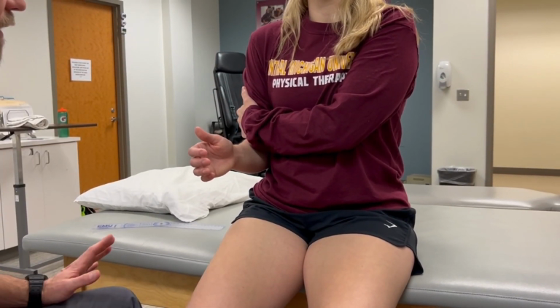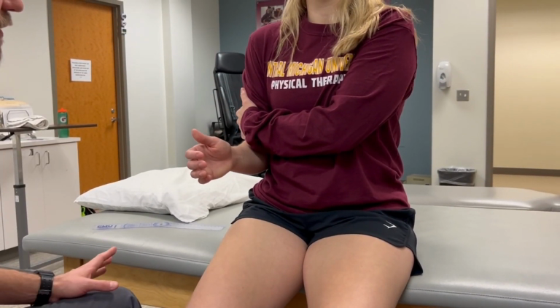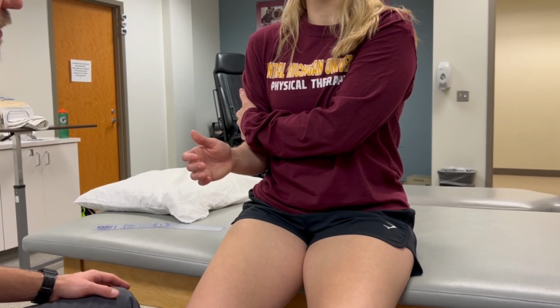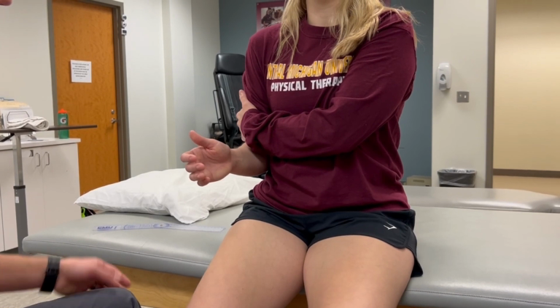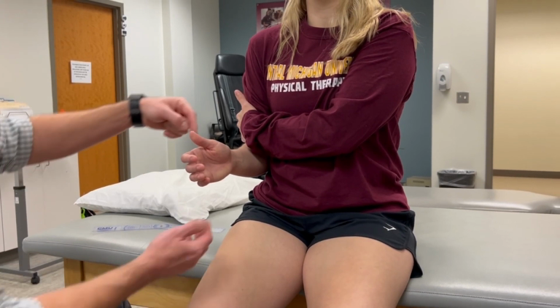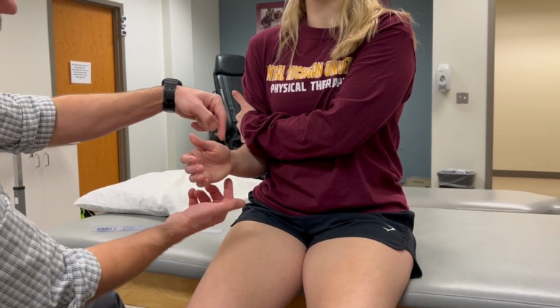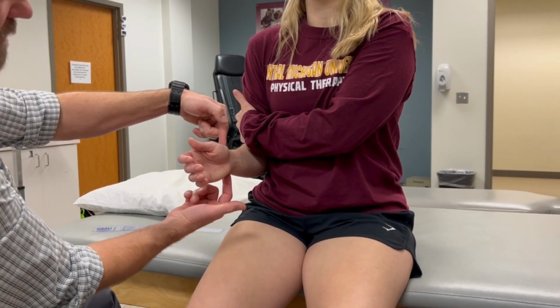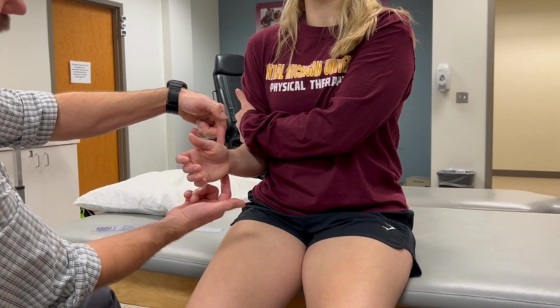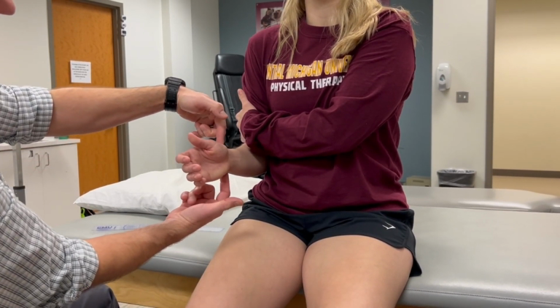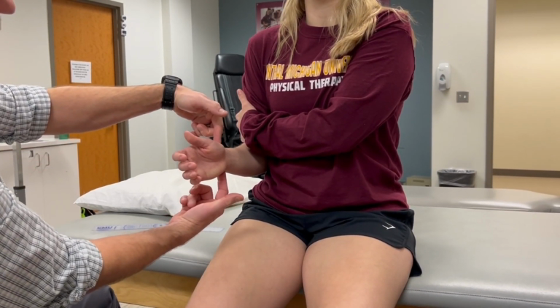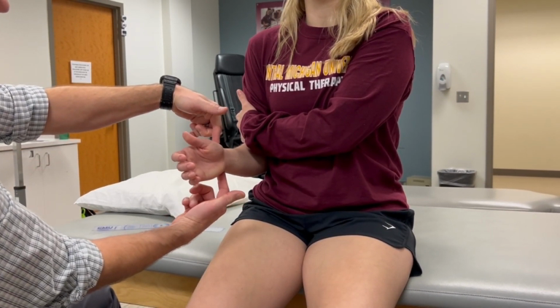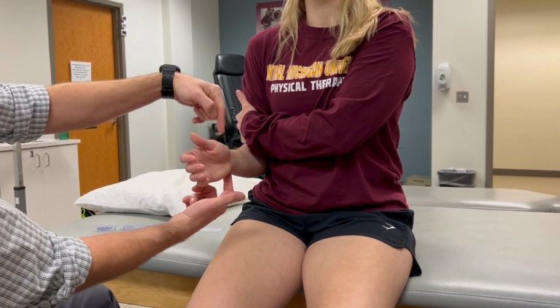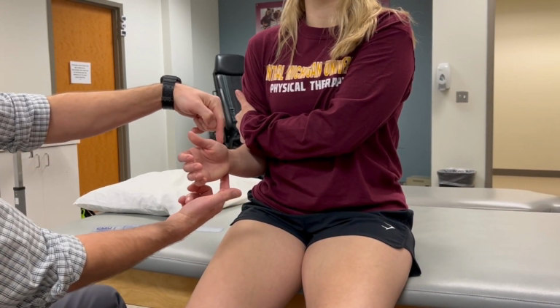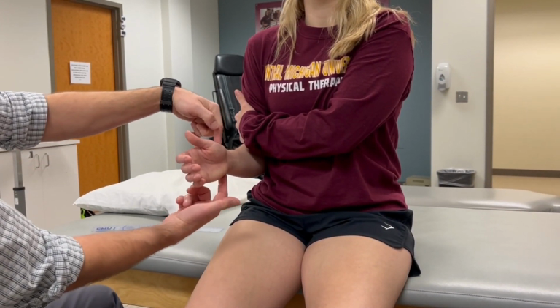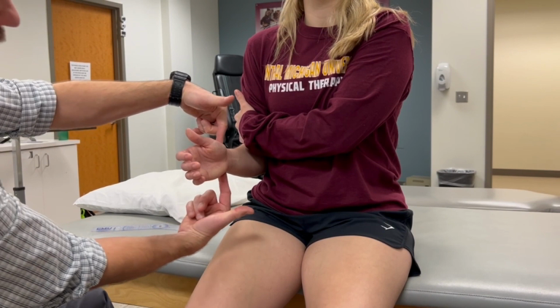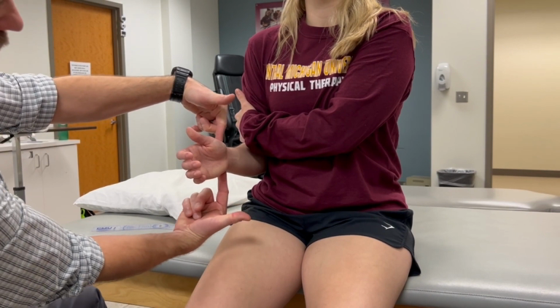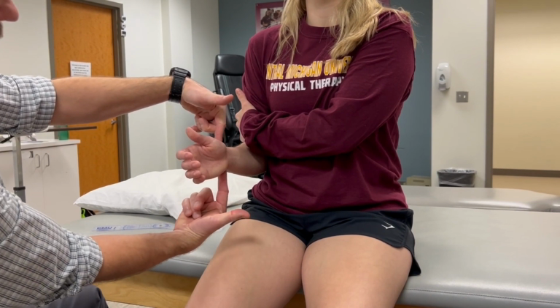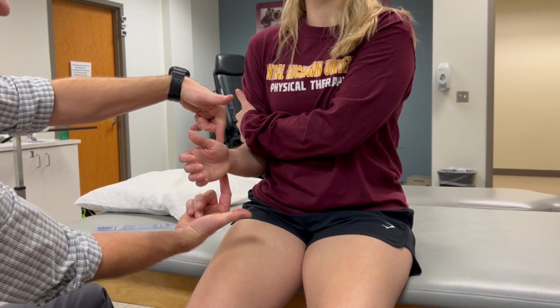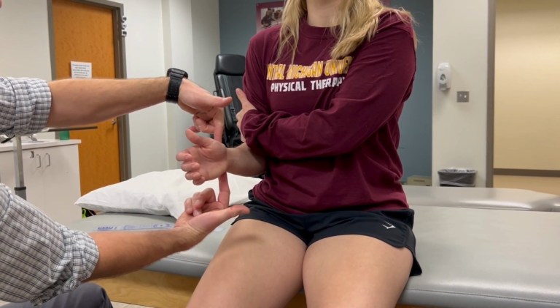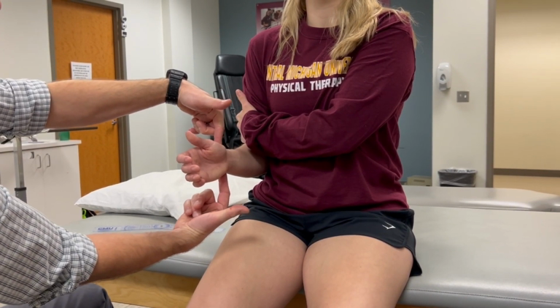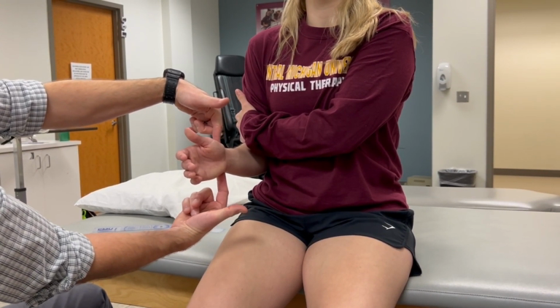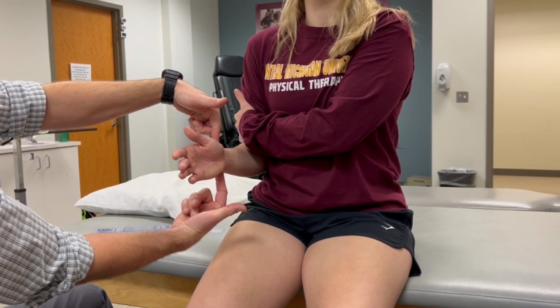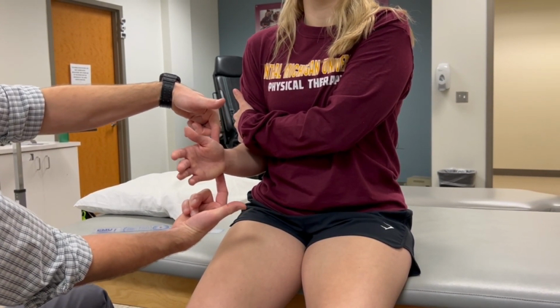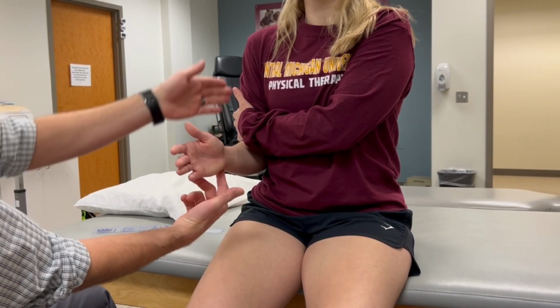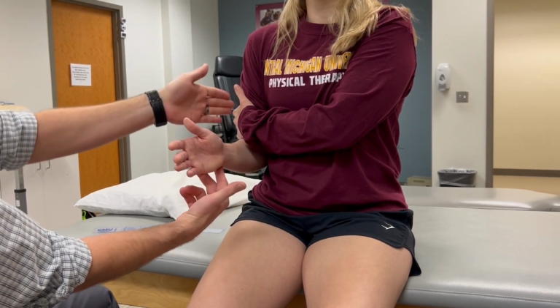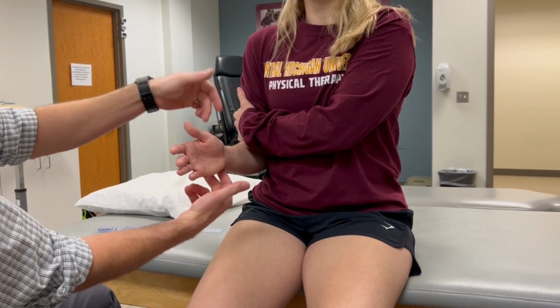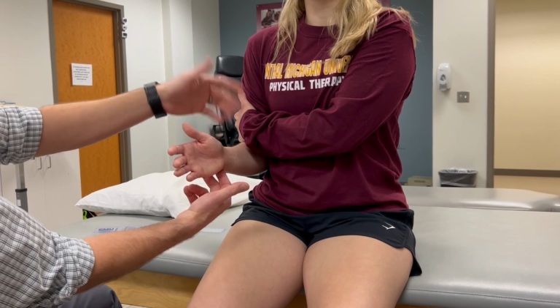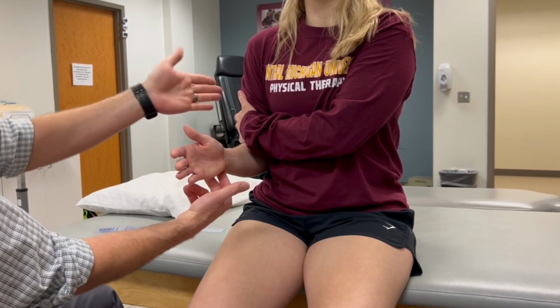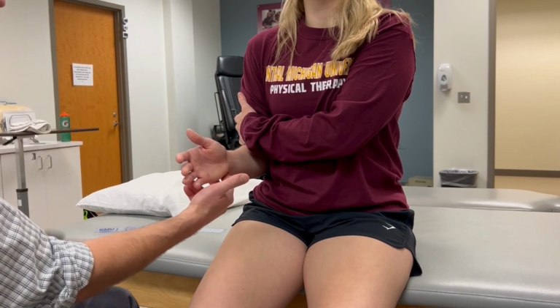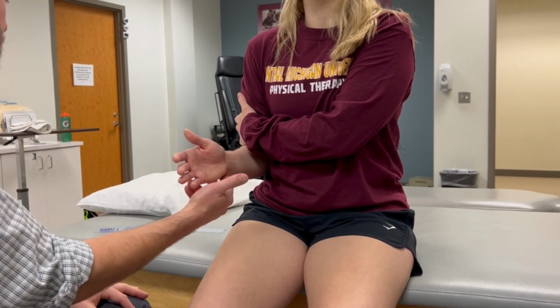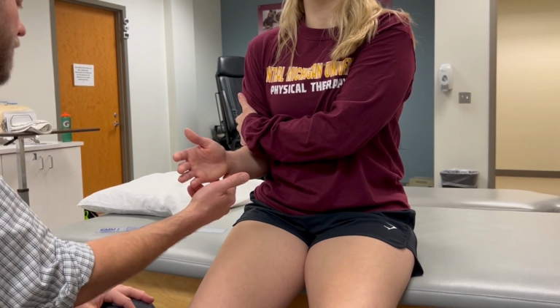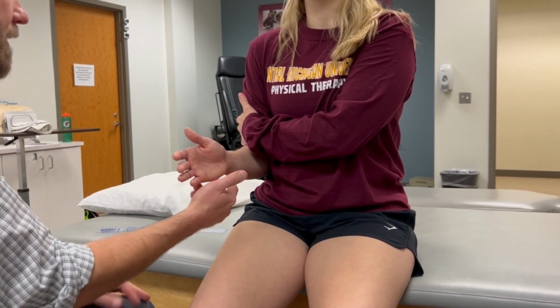Our zero or starting position uses an imaginary line connecting the radial and ulnar styloid — the interstyloid line — which is going to be parallel with the humerus or parallel with the gravitational line.